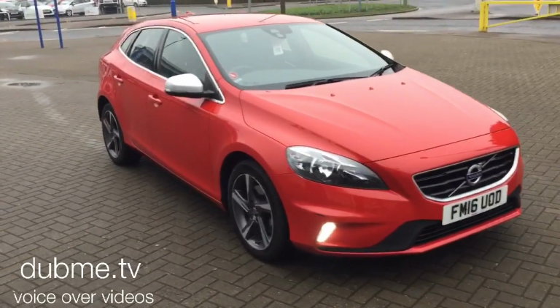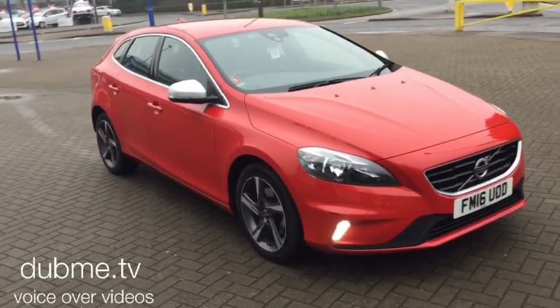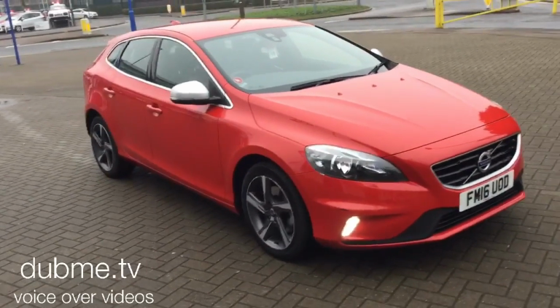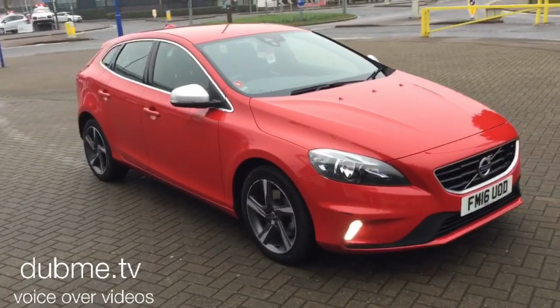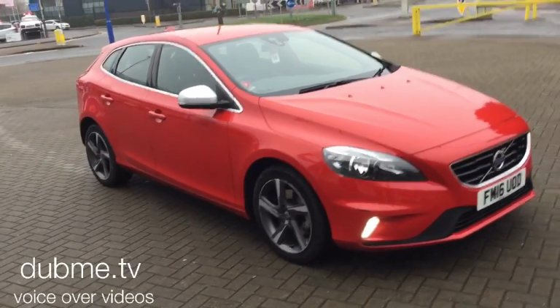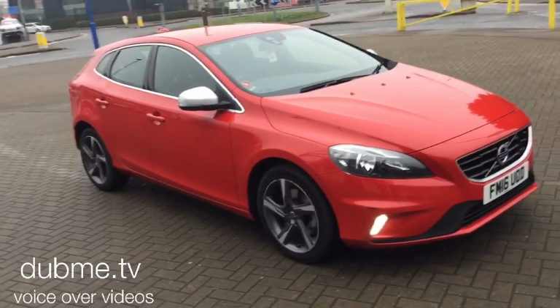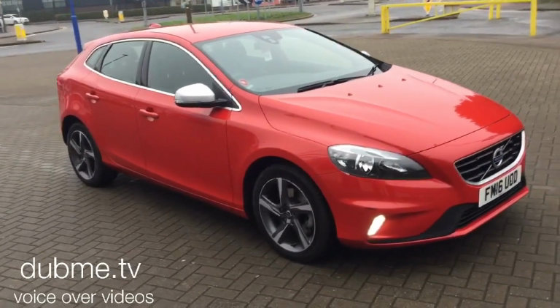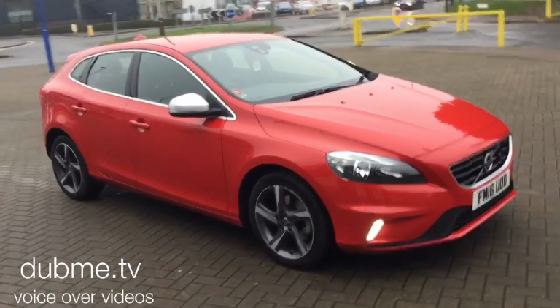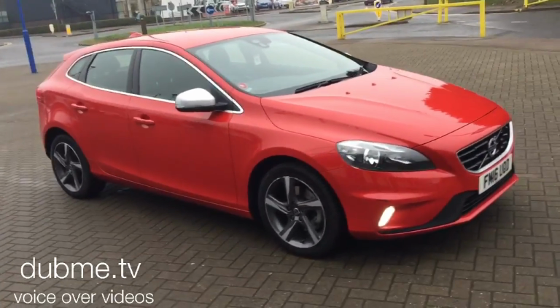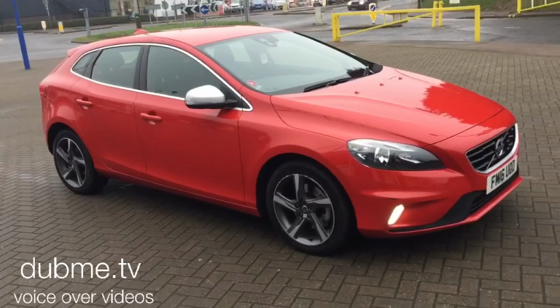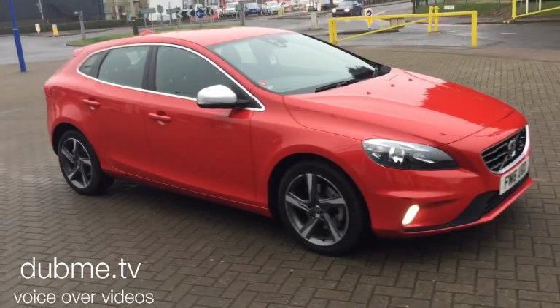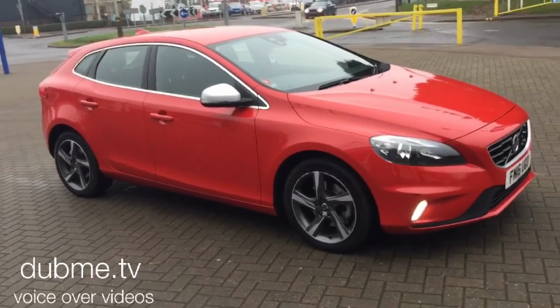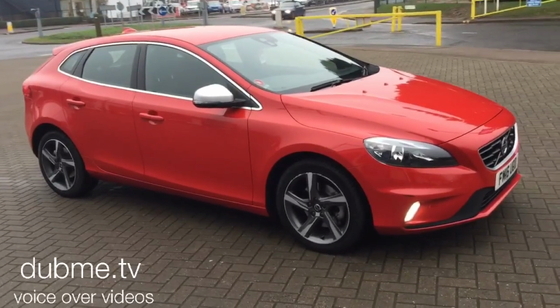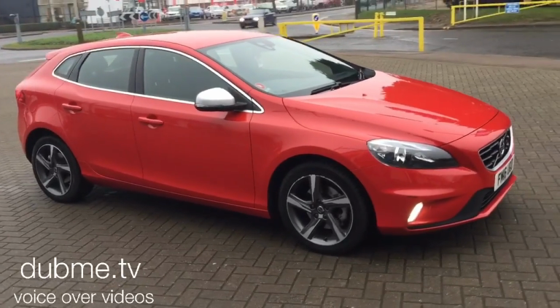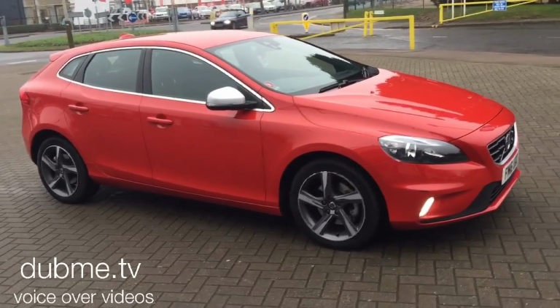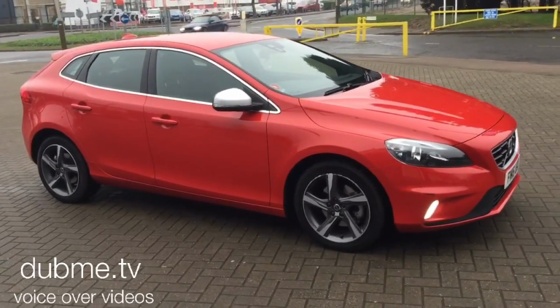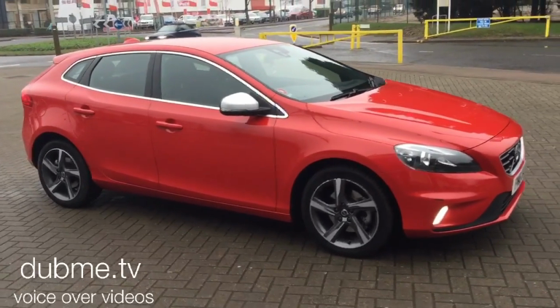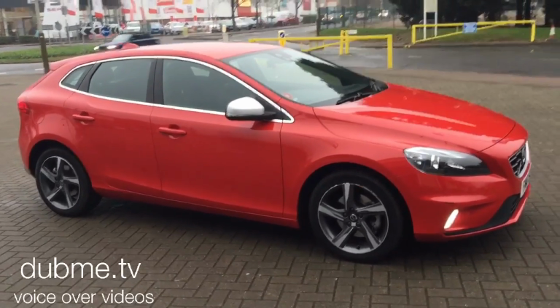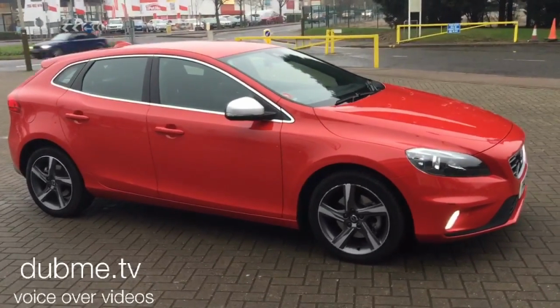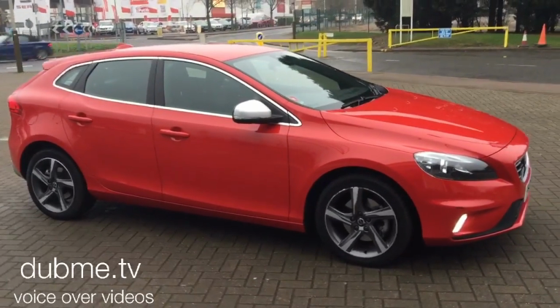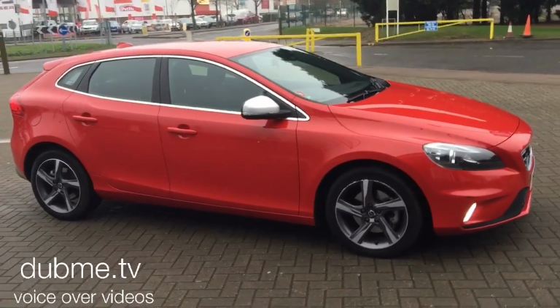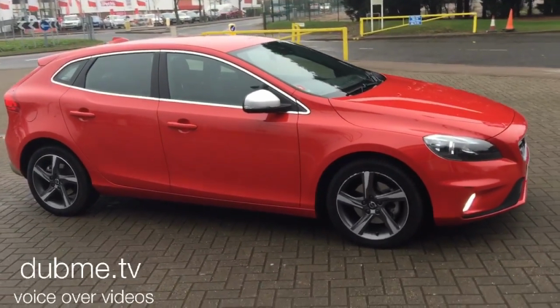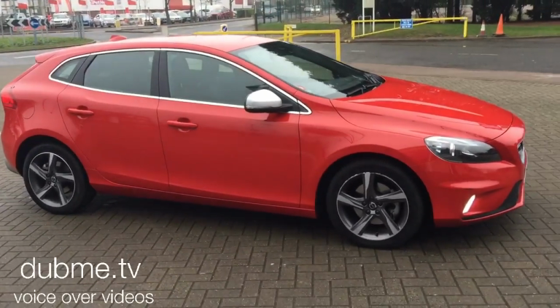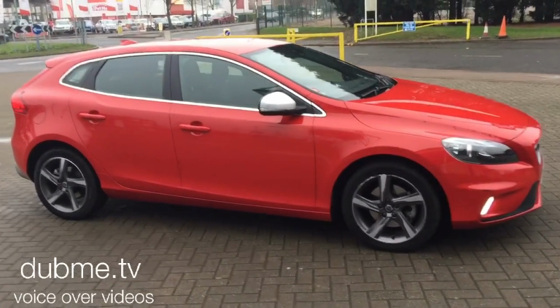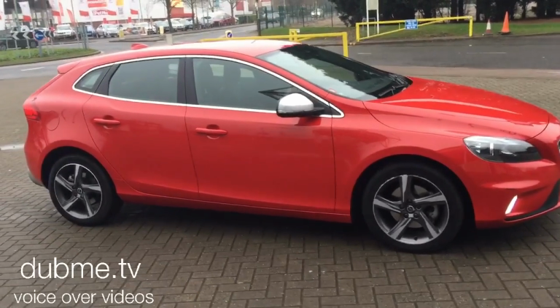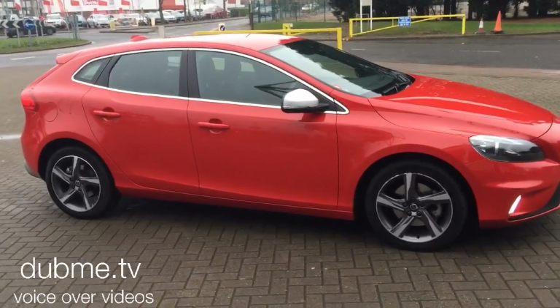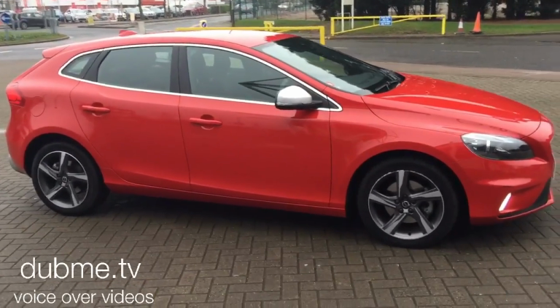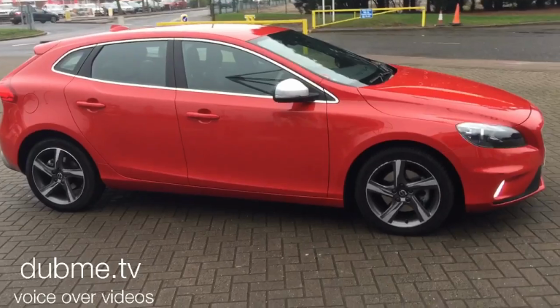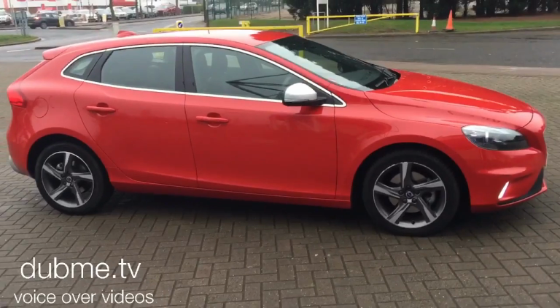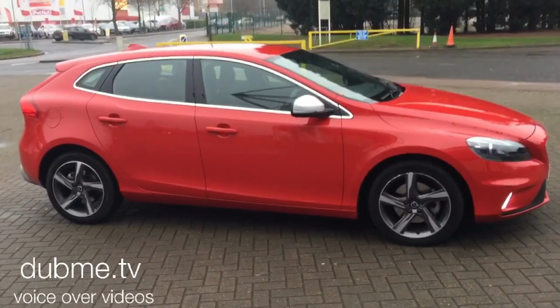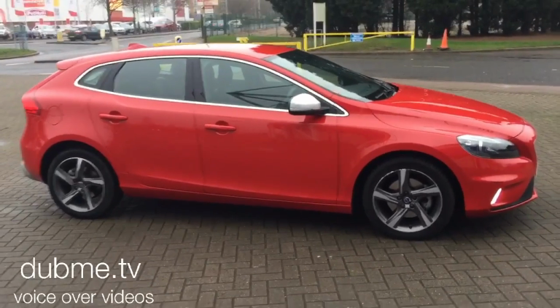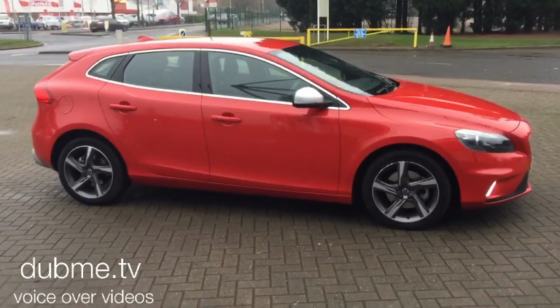You can buy this lovely car online today by clicking the reserve online button below this video. Thanks for dropping by at Sturgess.